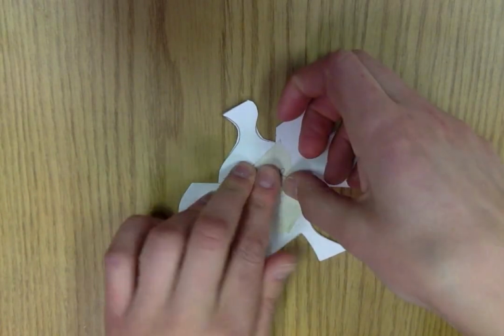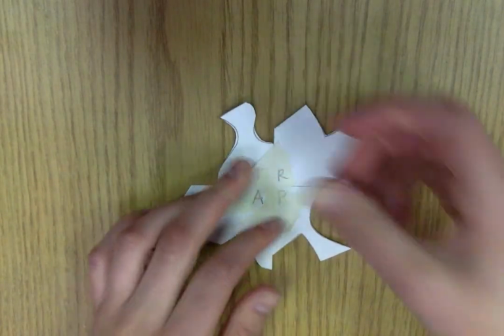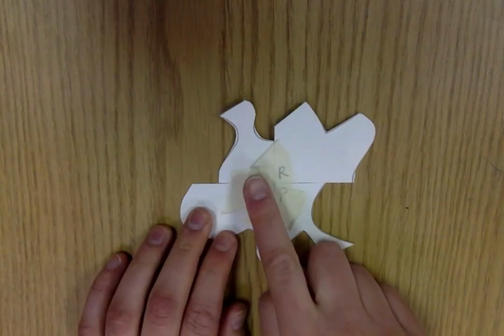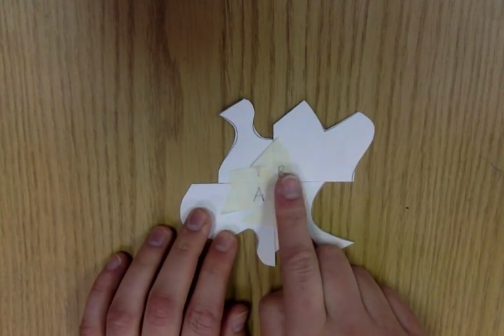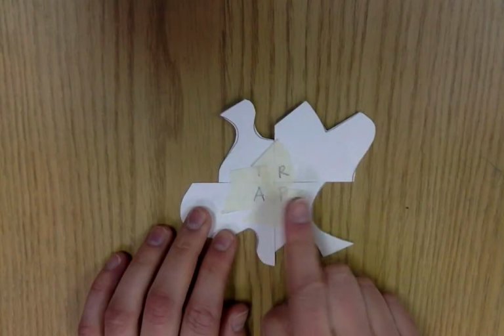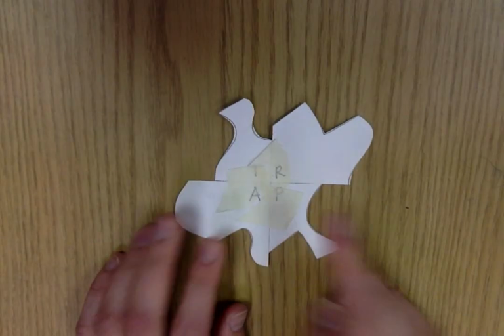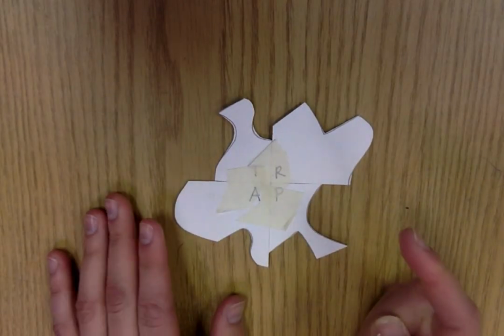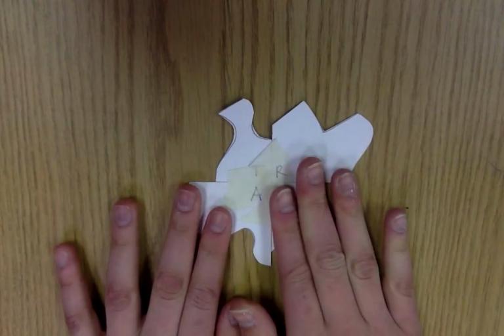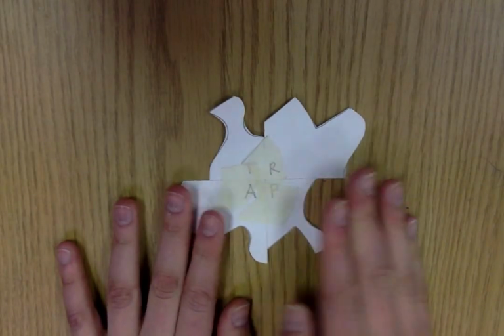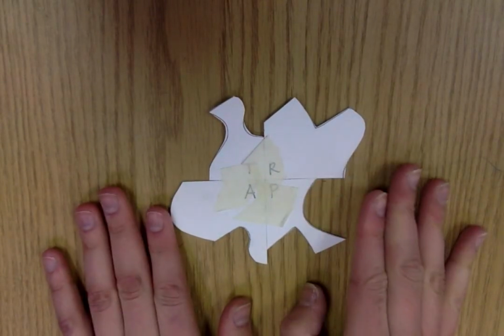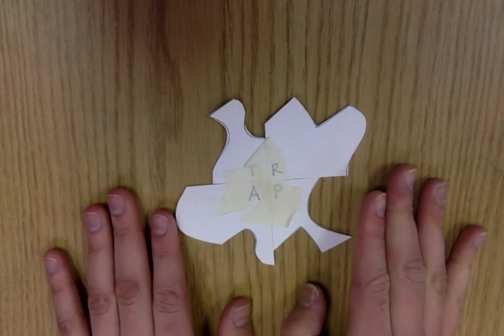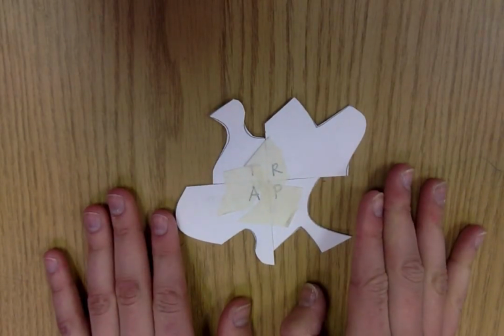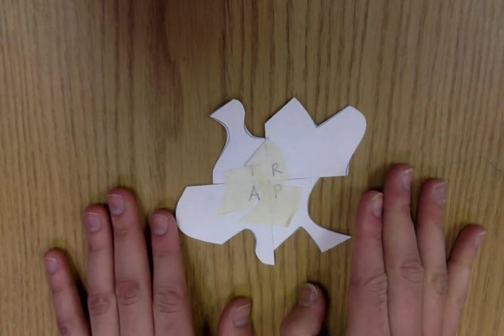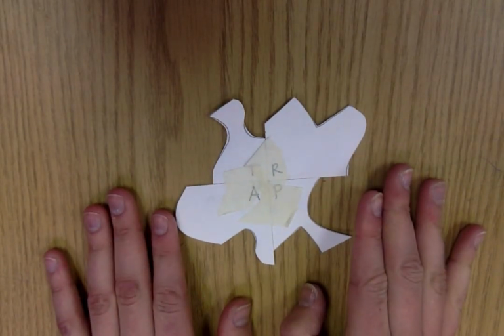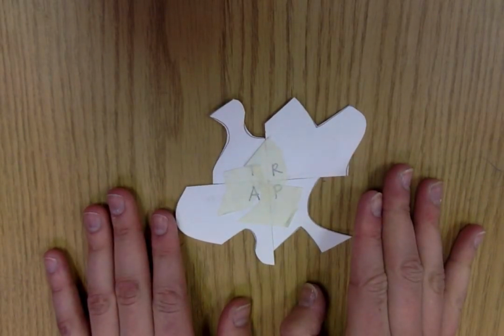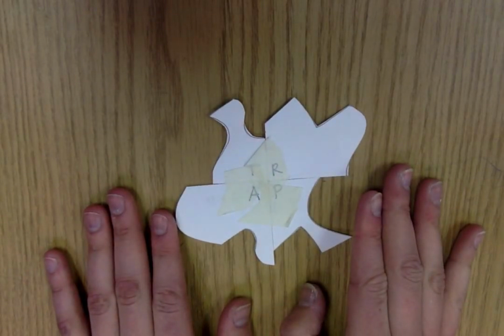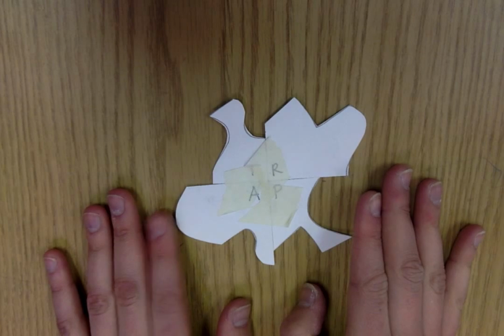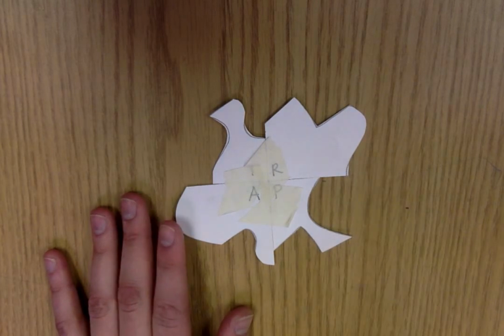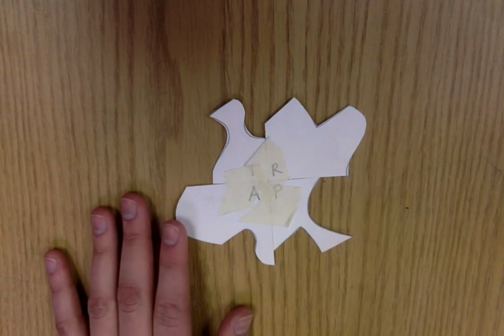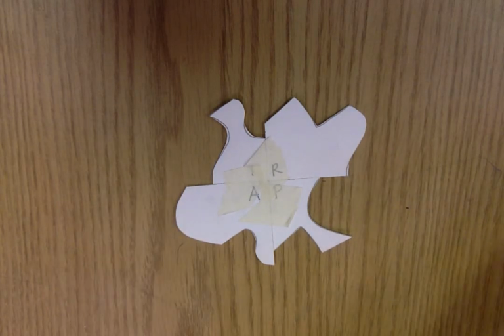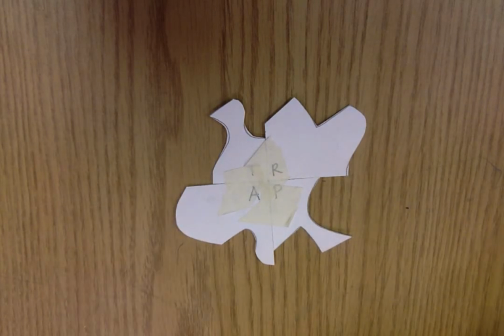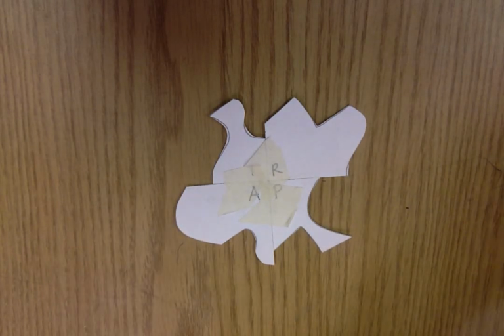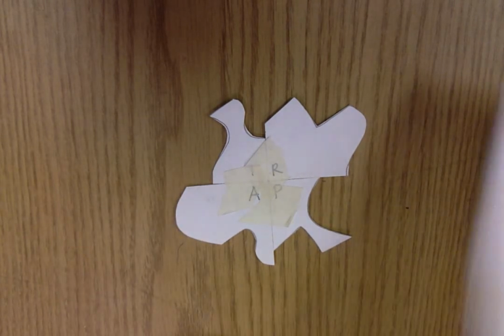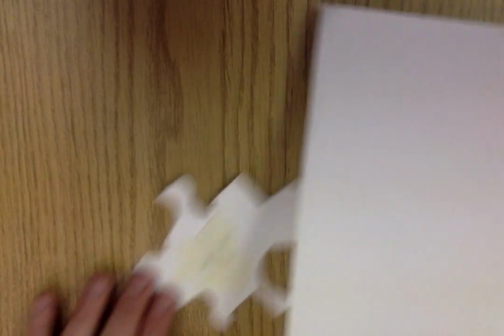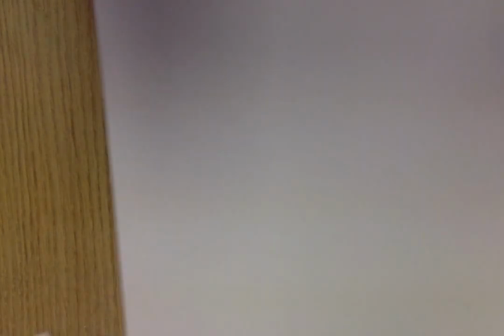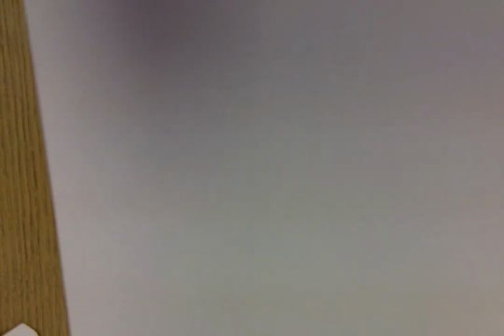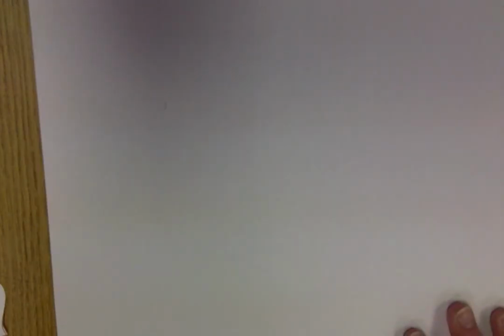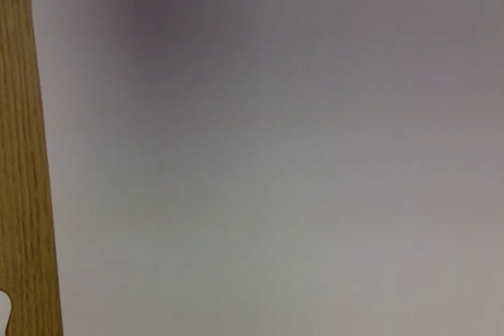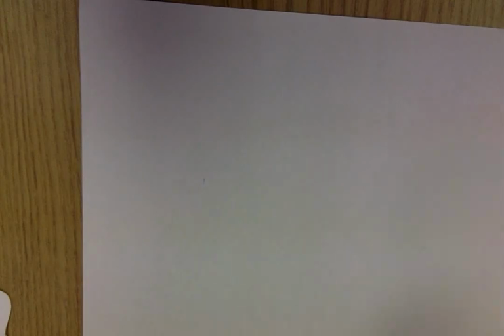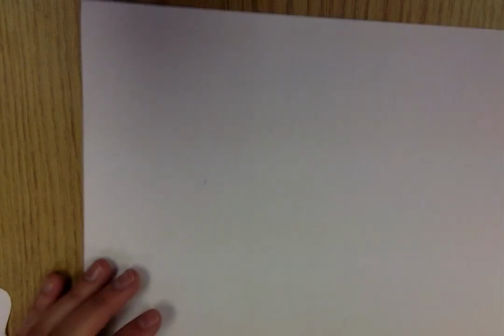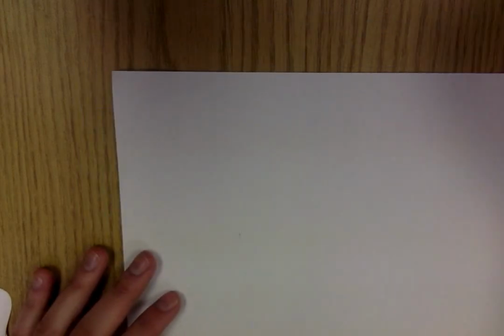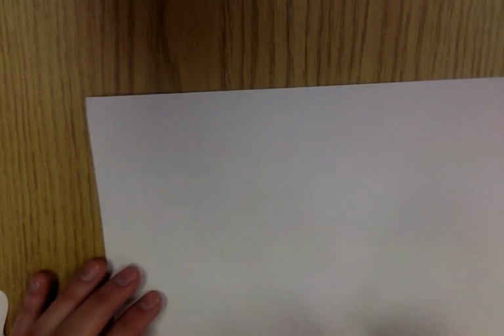So they match up exactly in the center. I have my TRAP shape now — it says TRAP in the middle. This is your shape that will actually tessellate when we trace it, because it will fit inside the other shapes. The next step is to take your big piece of paper and write your name in the corner.